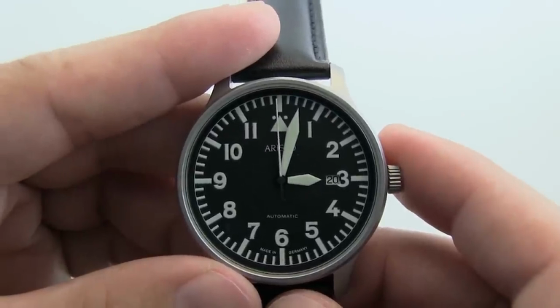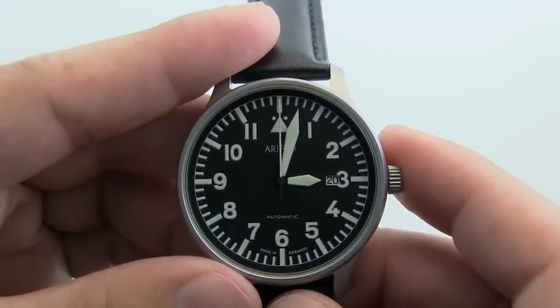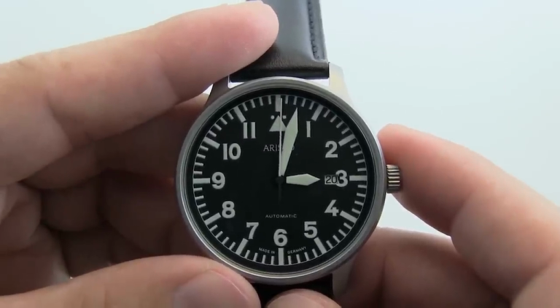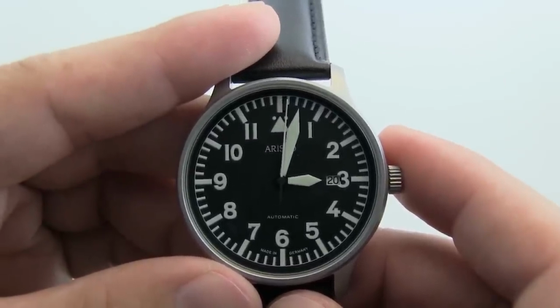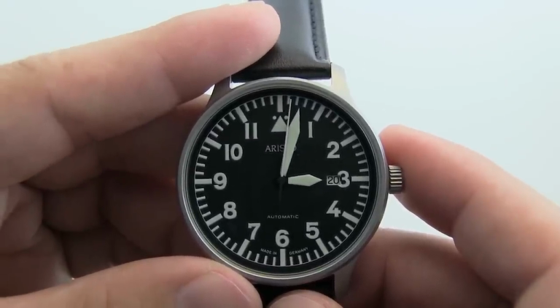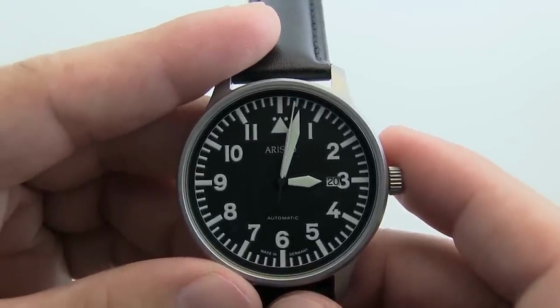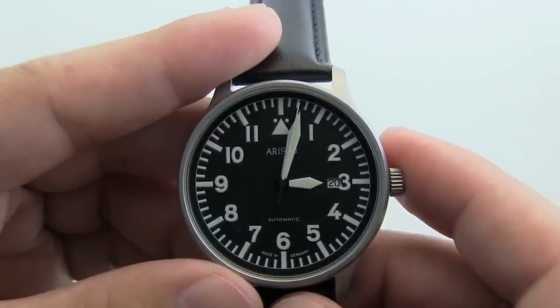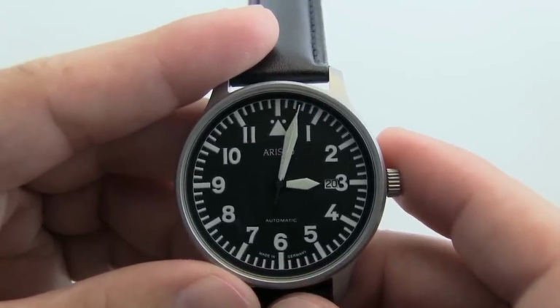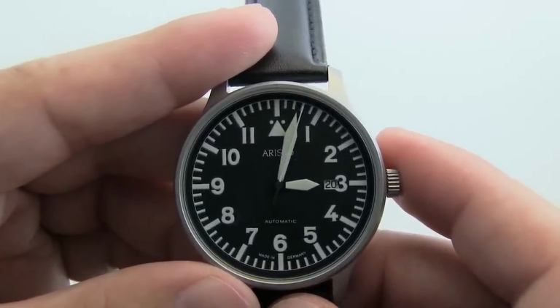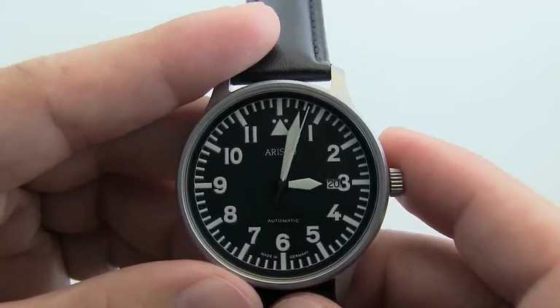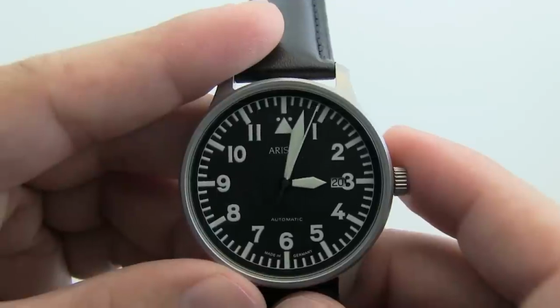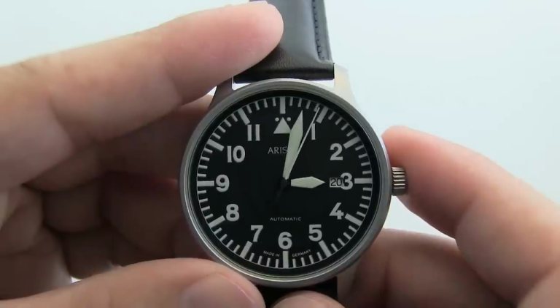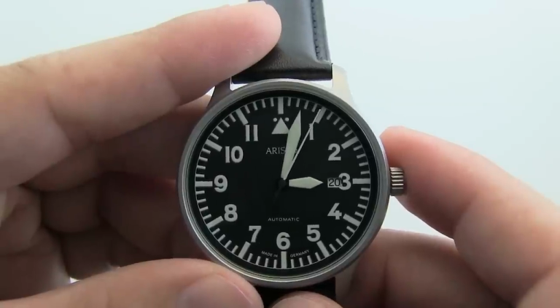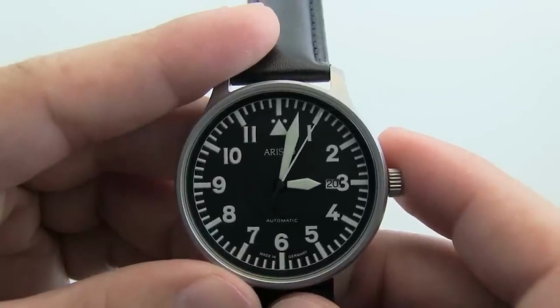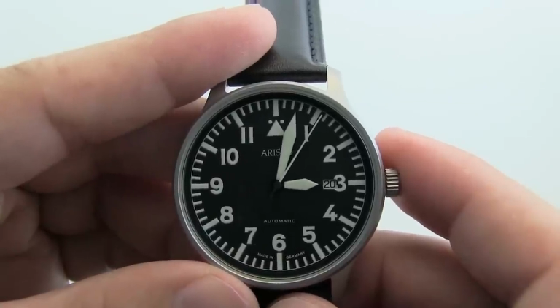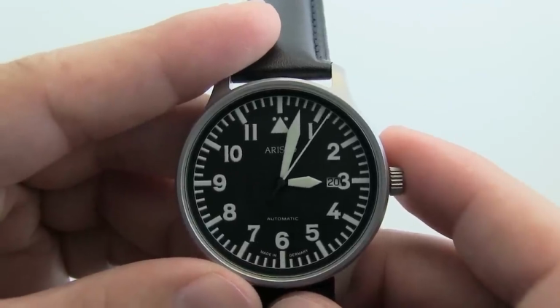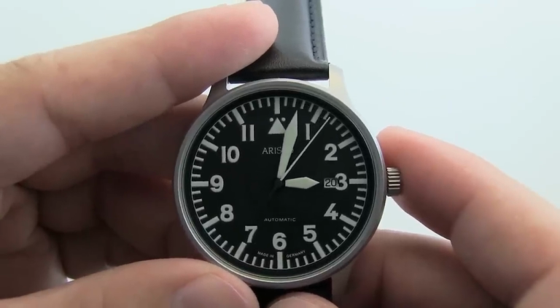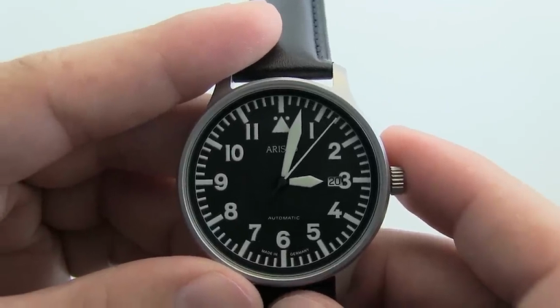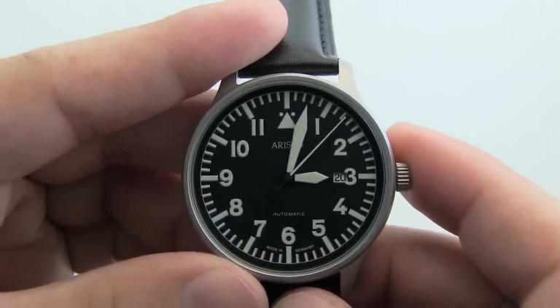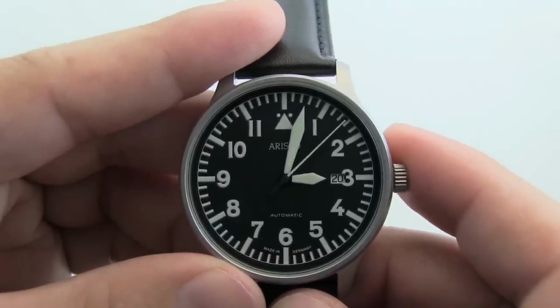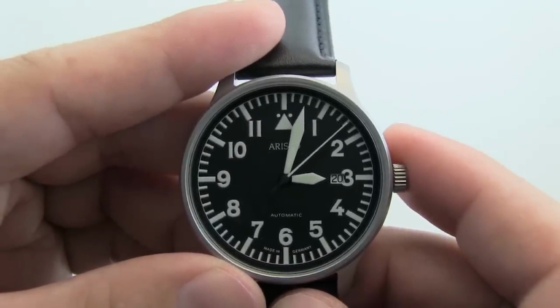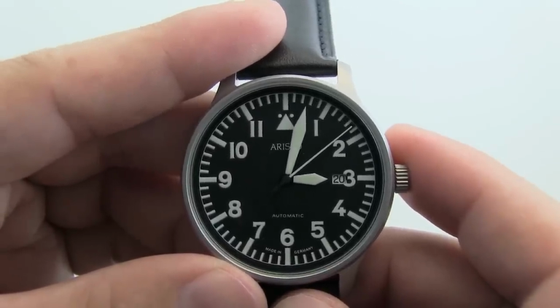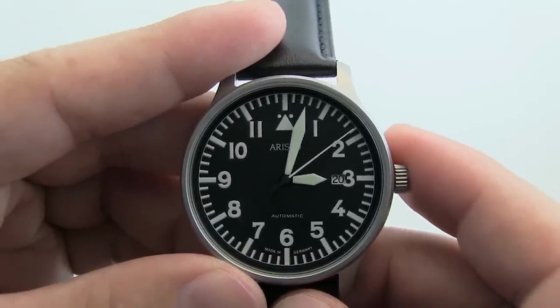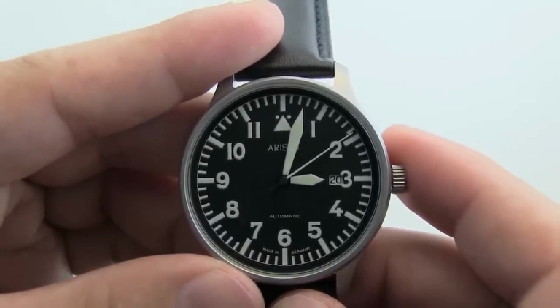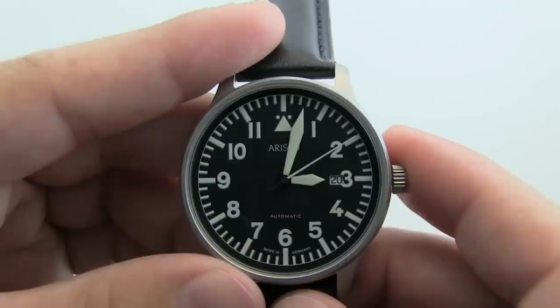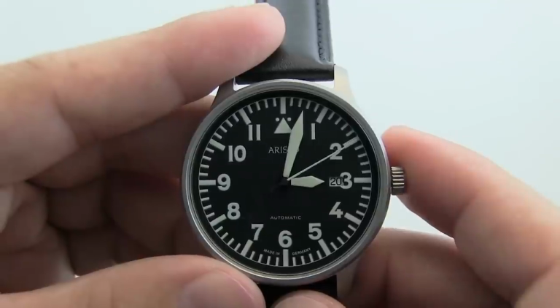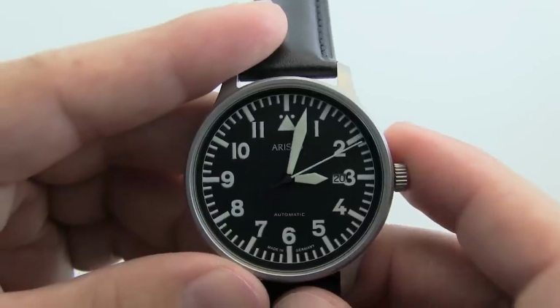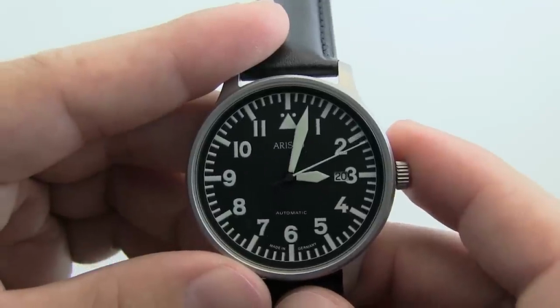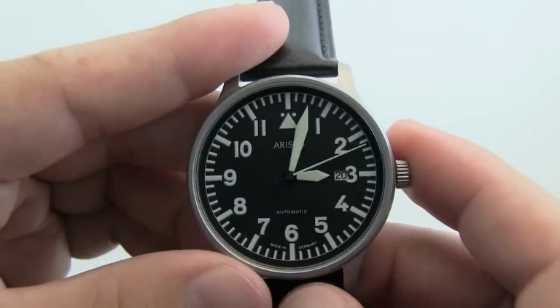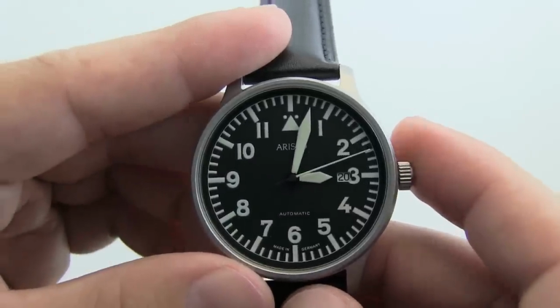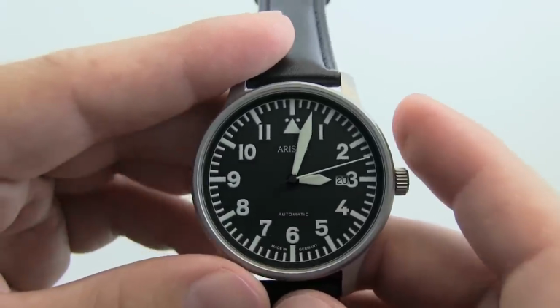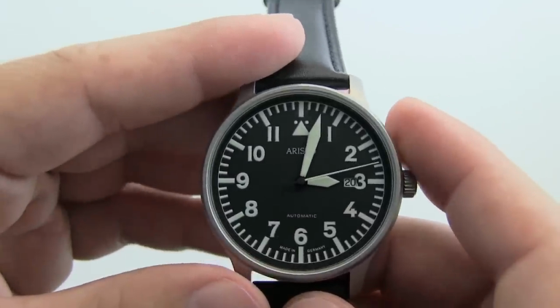Again this is Dominic from longislandwatch.com talking about the Aristo 3H114 42mm Aviator Swiss ETA Automatic Watch. I hope to see you guys soon — take care.